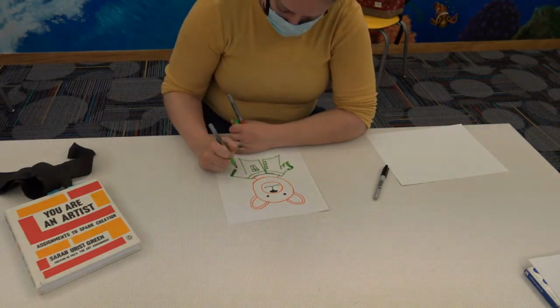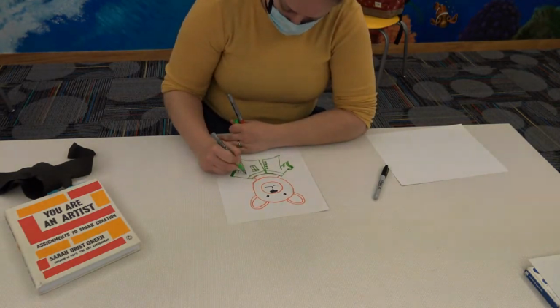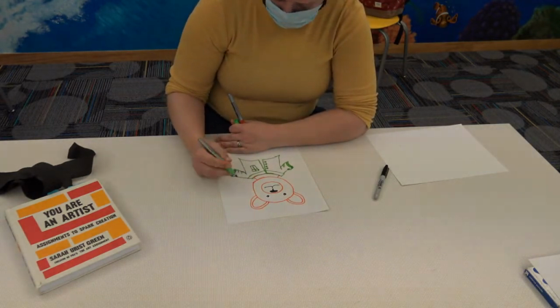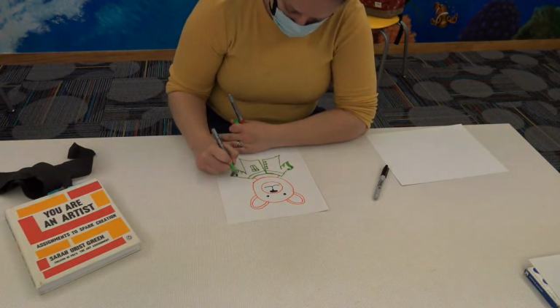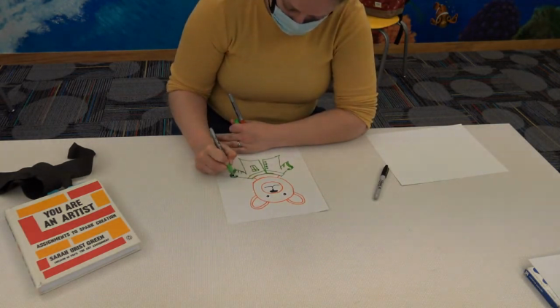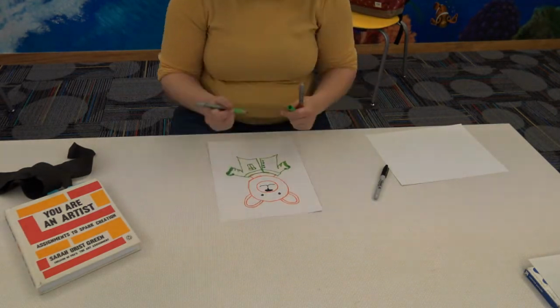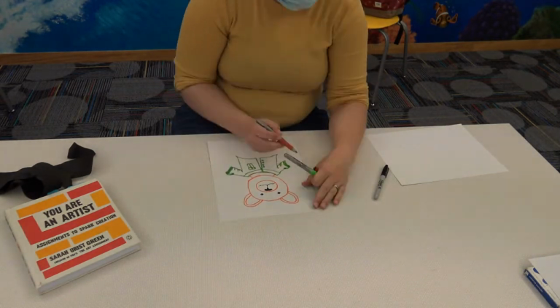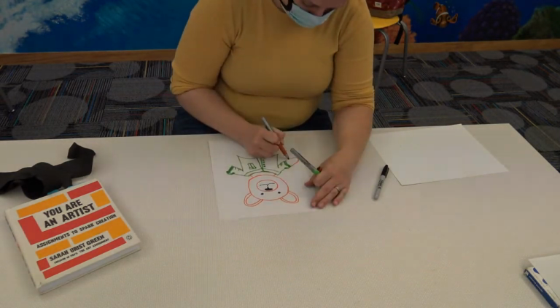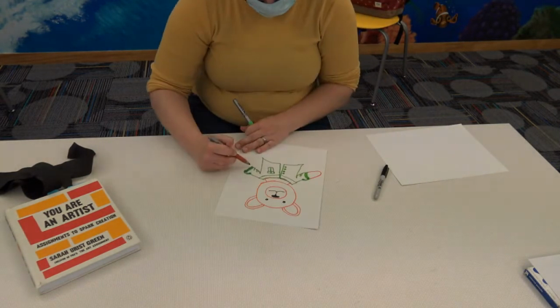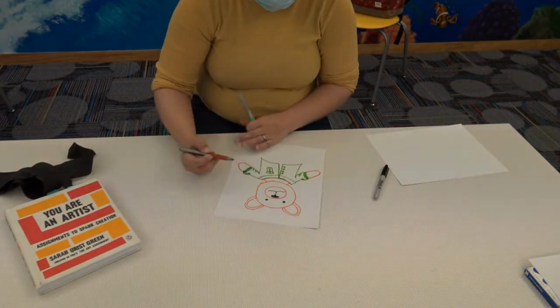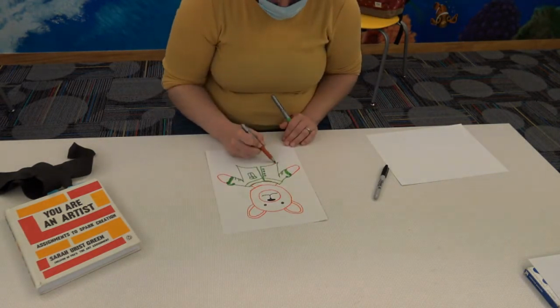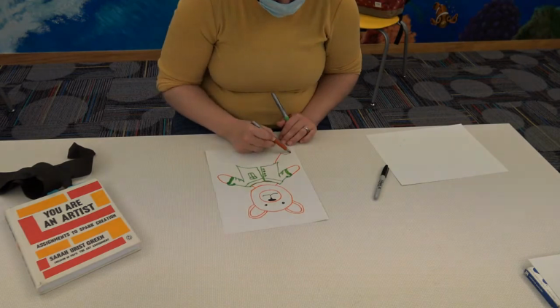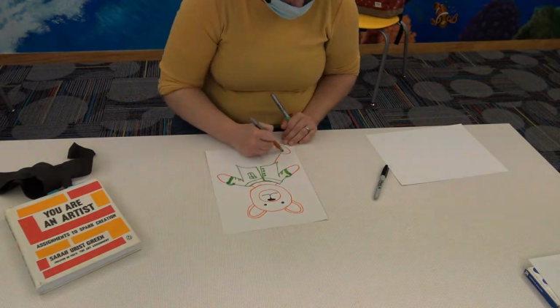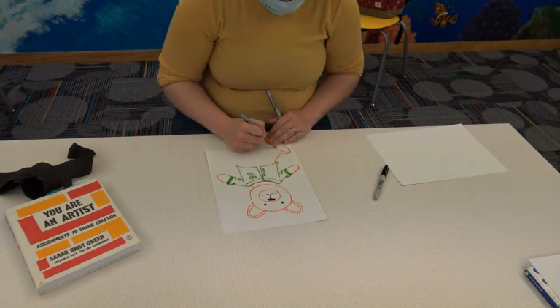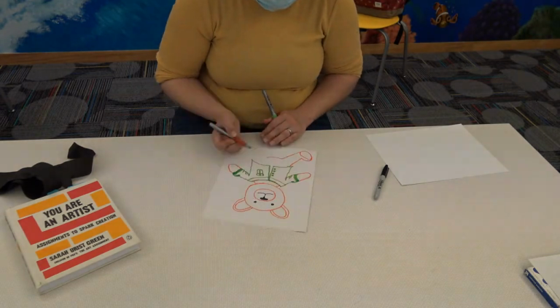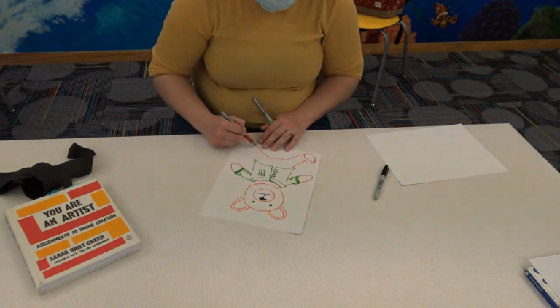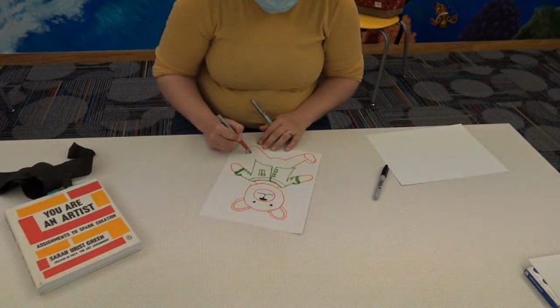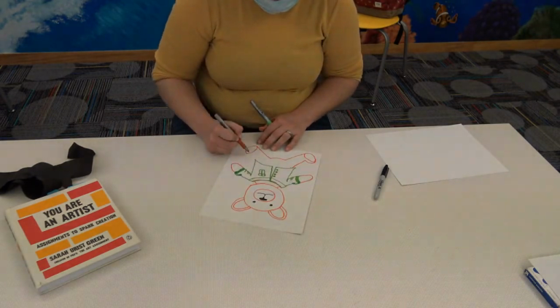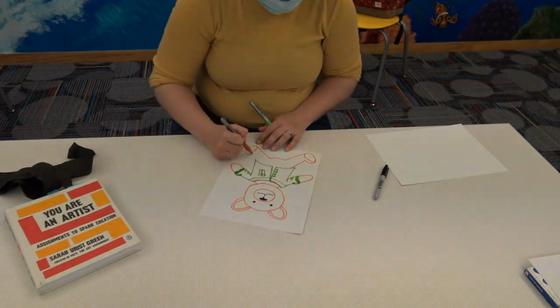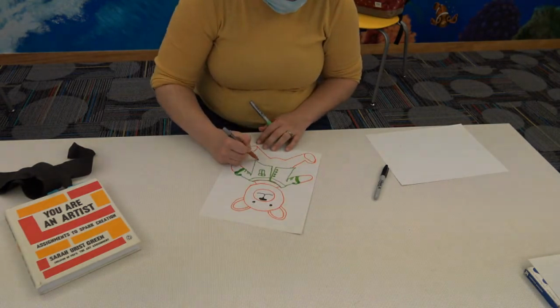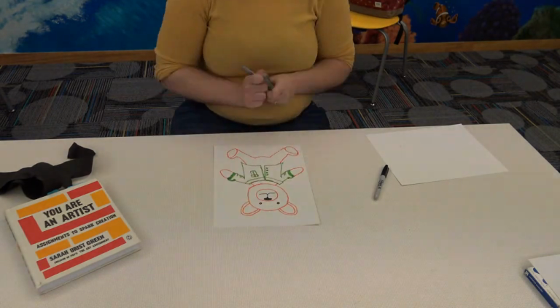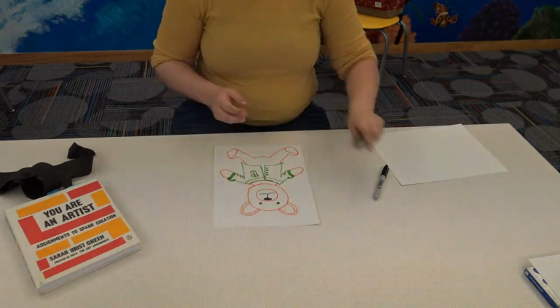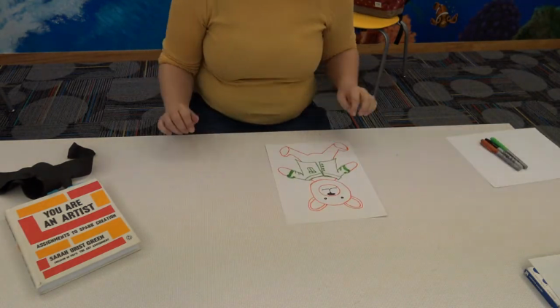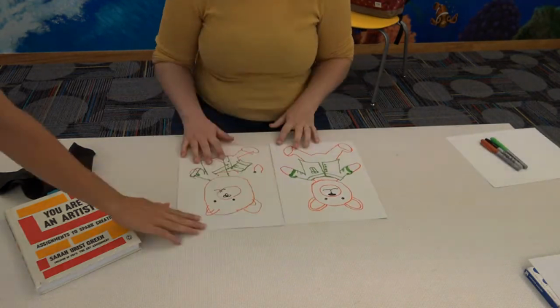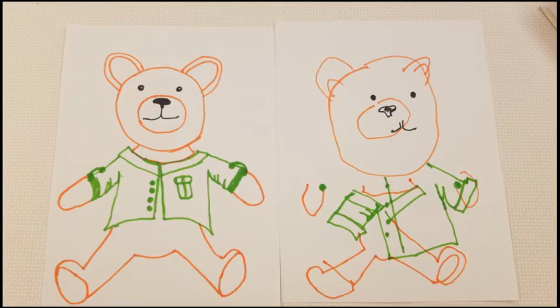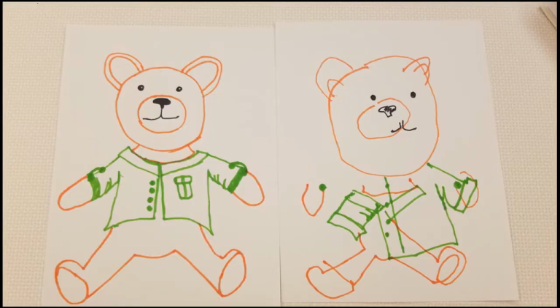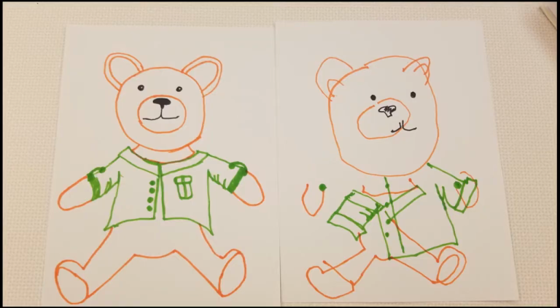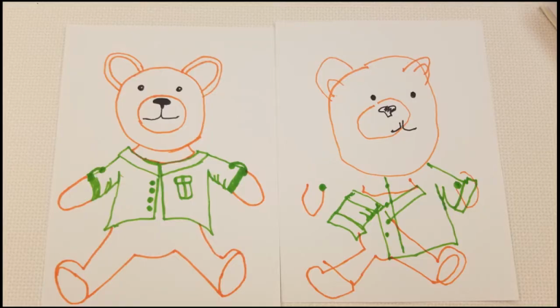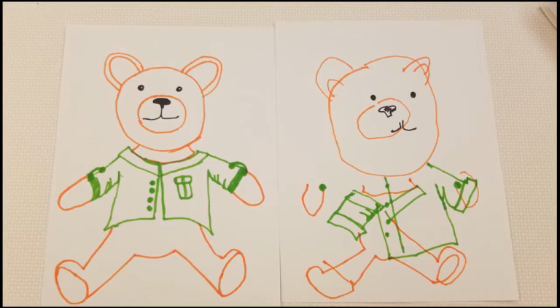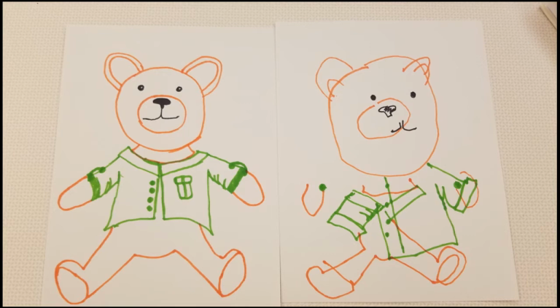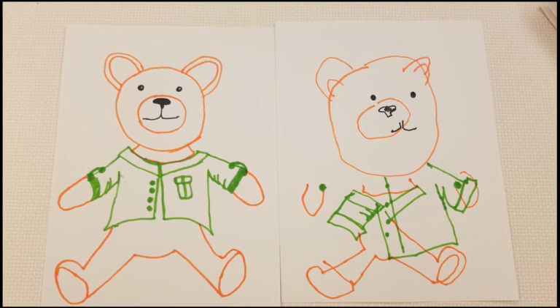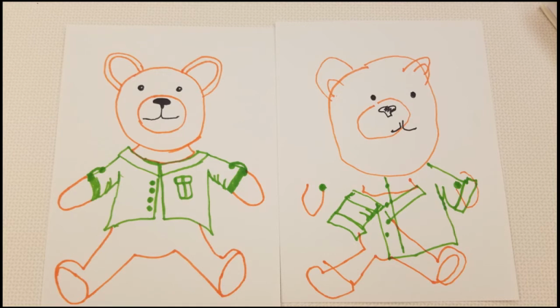Which one do you think is more expressive? How do the two different pieces make you feel? Try it out and make sure to share your artwork with us.